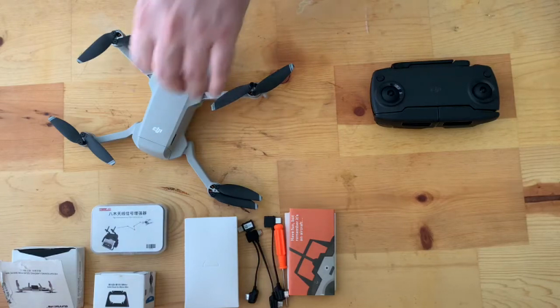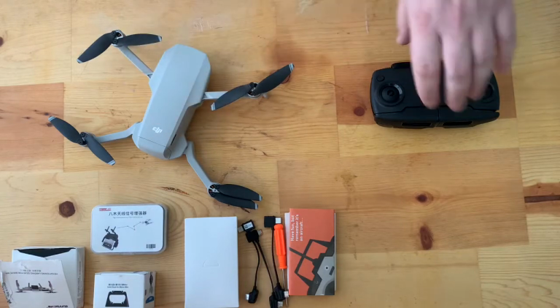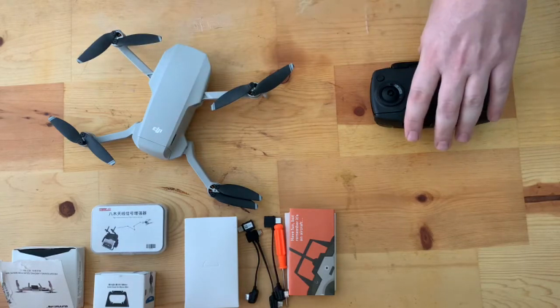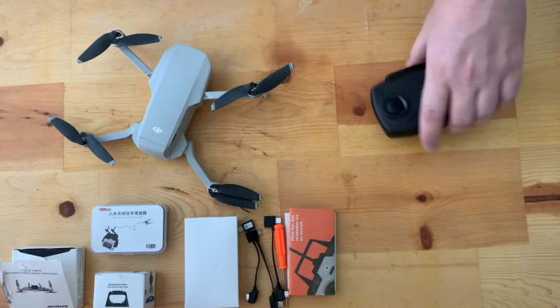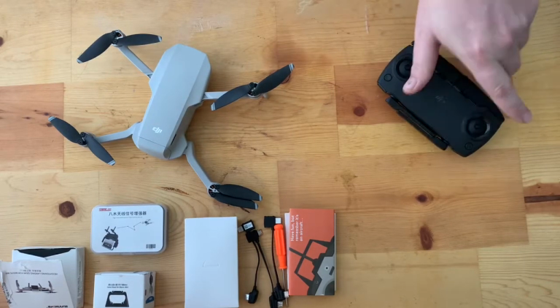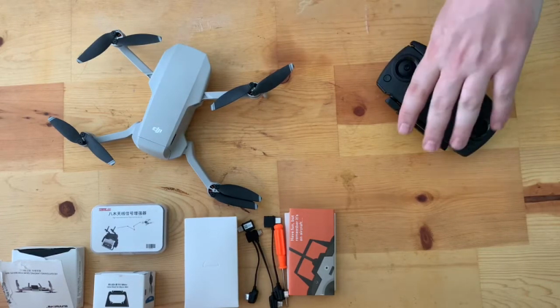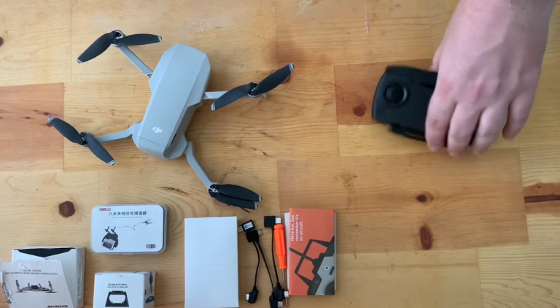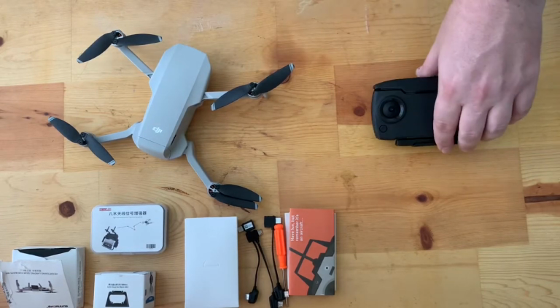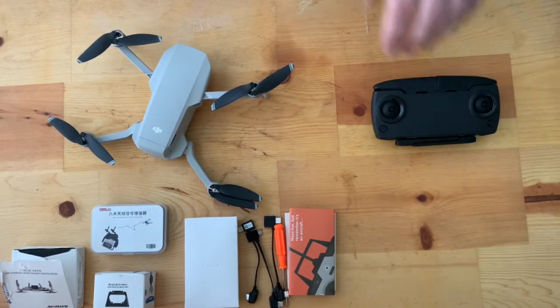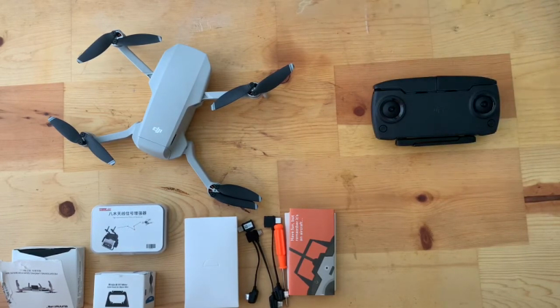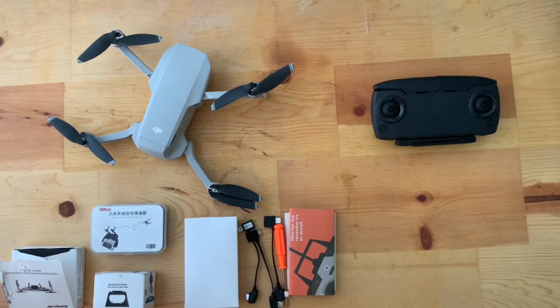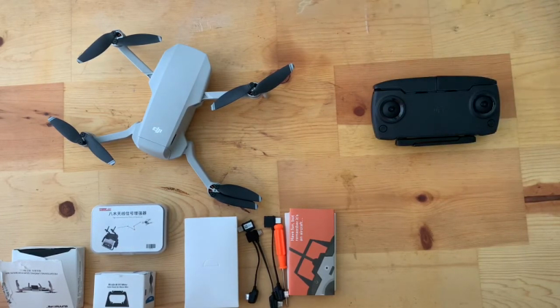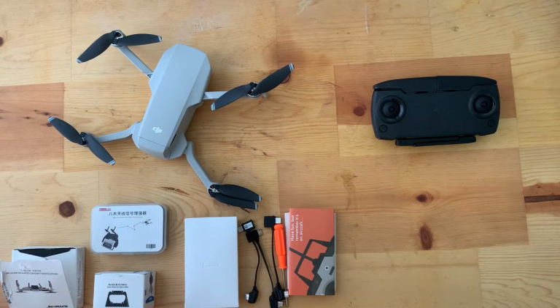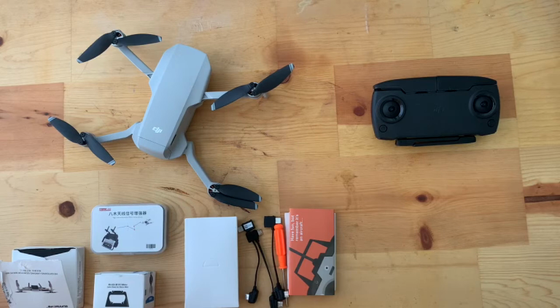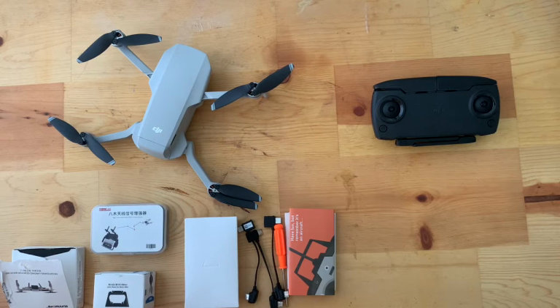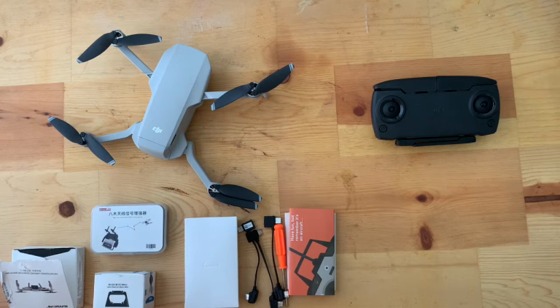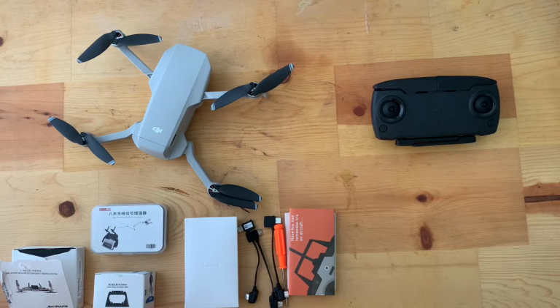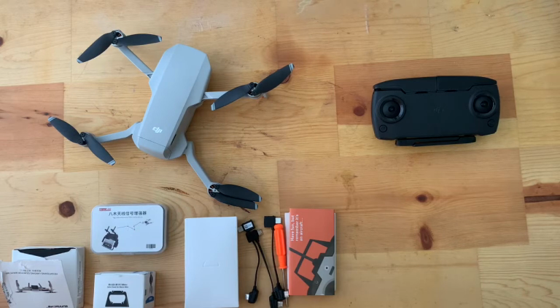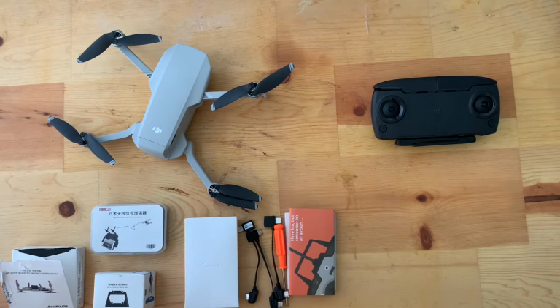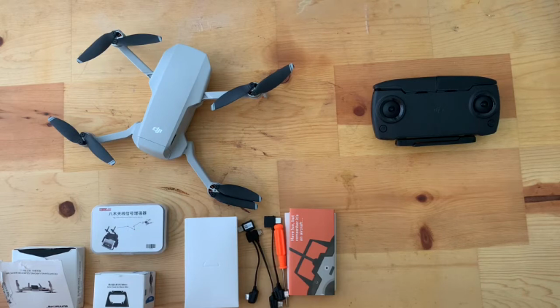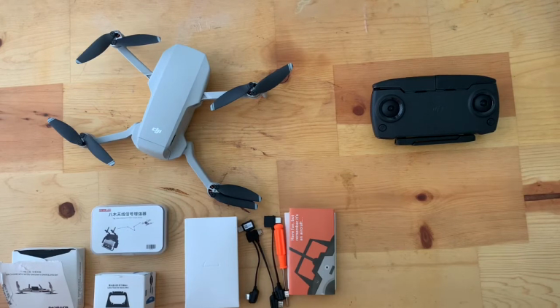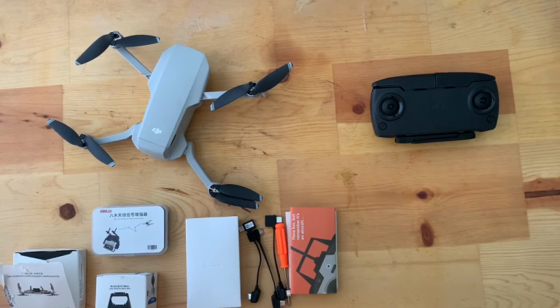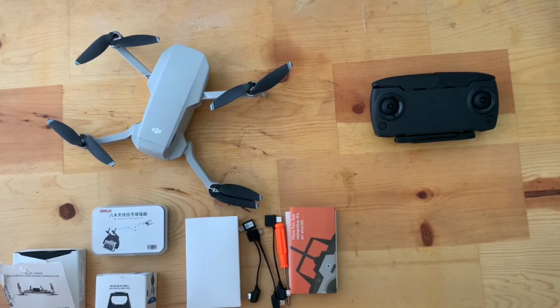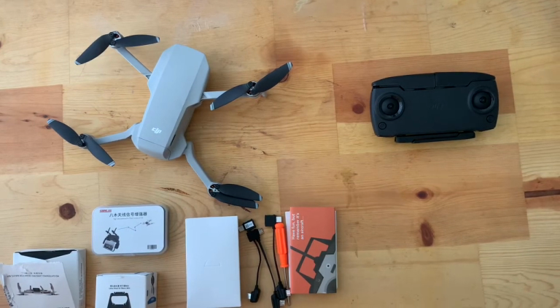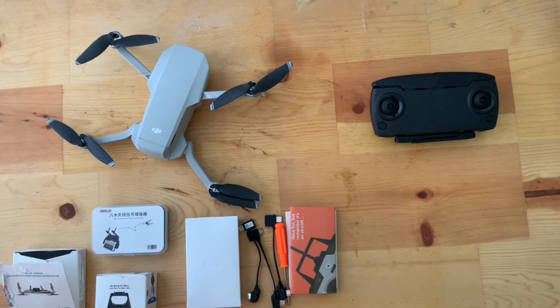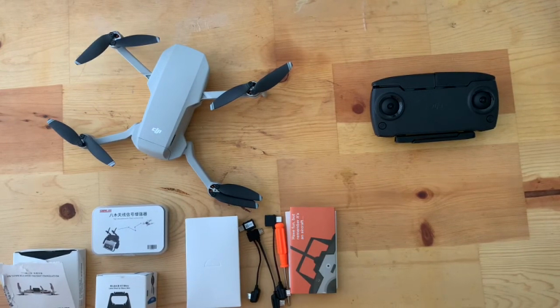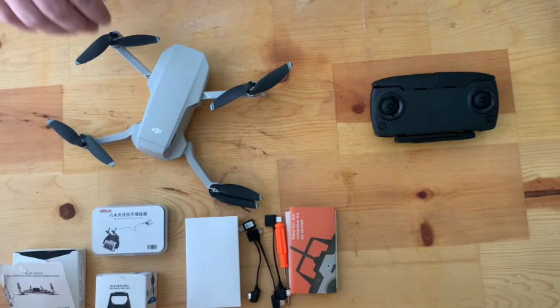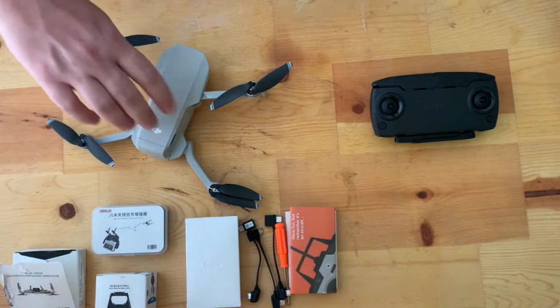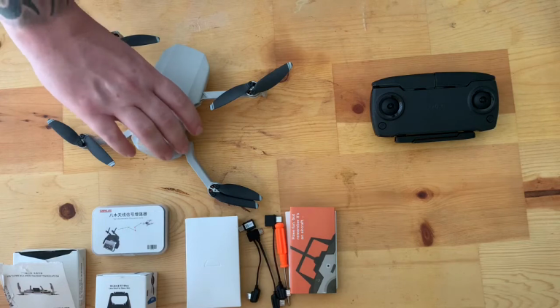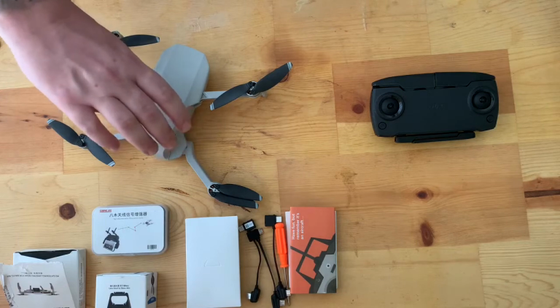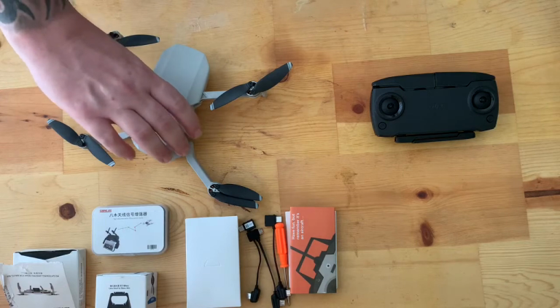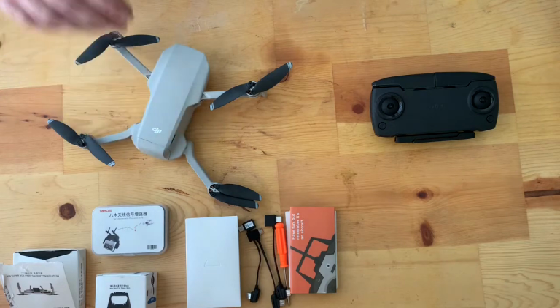We're going to go over the drone first — what you get and all the specs — and then we'll go over the accessories and I'll give you a reason why I think each one is a useful accessory to have.